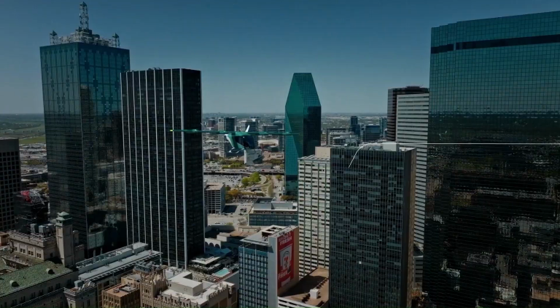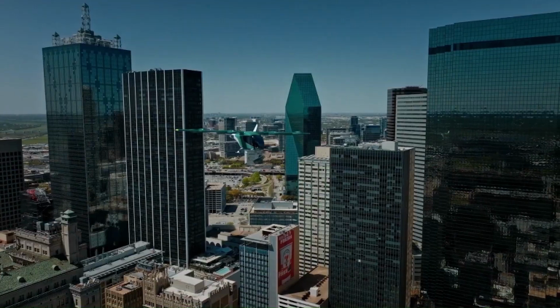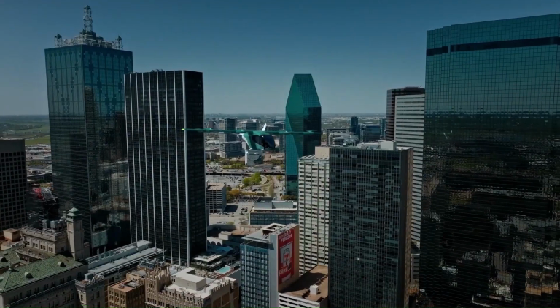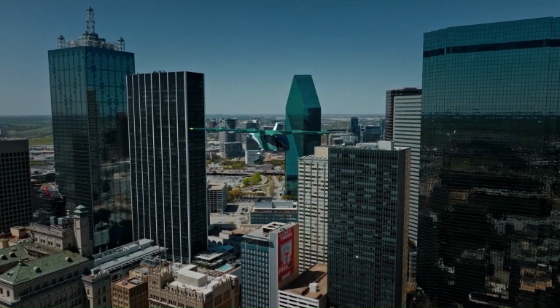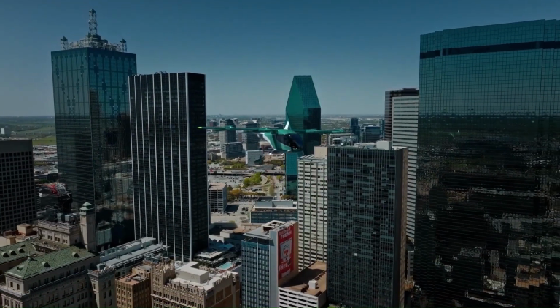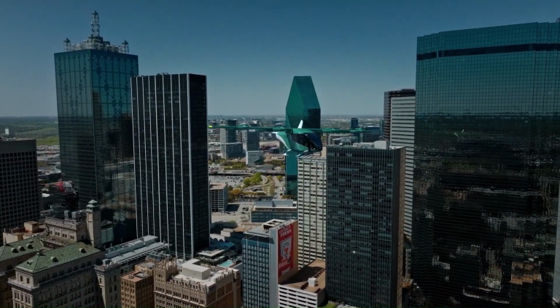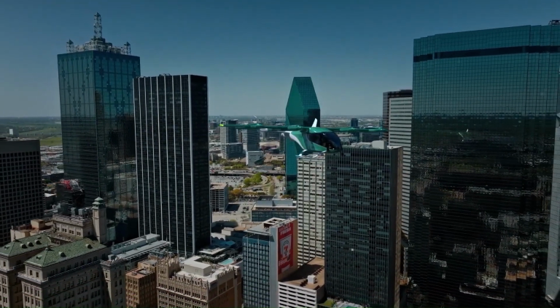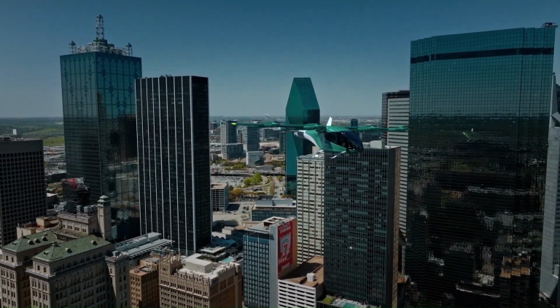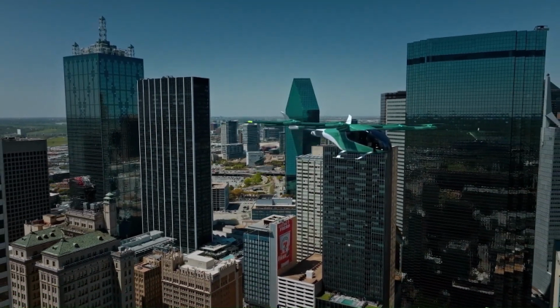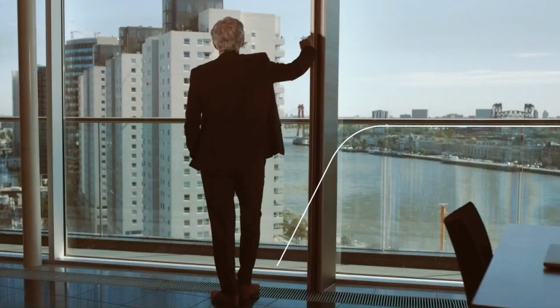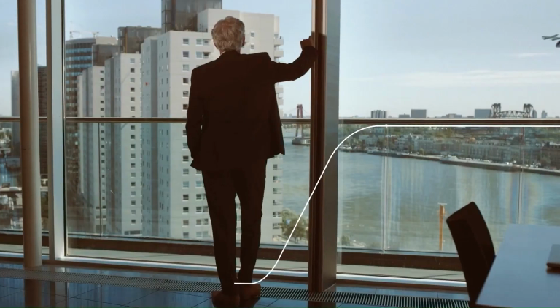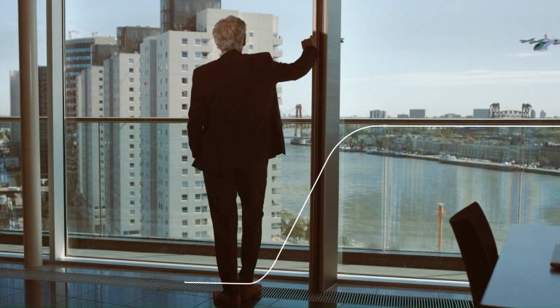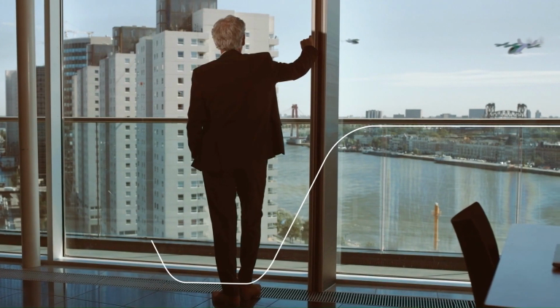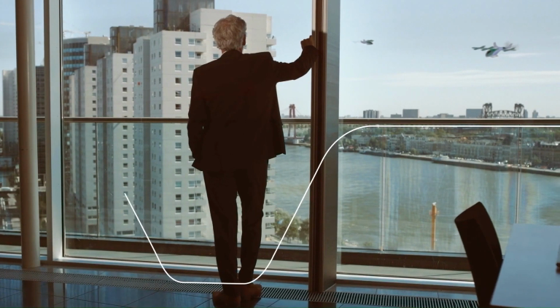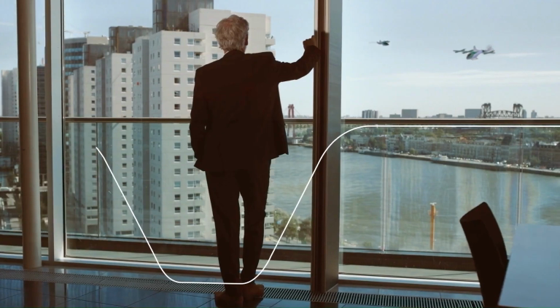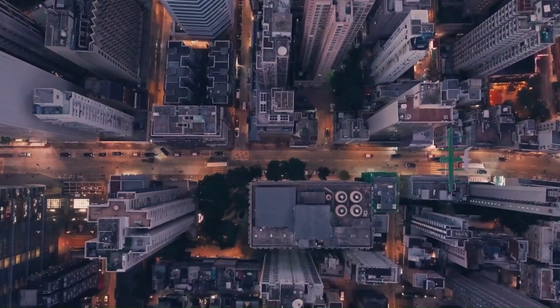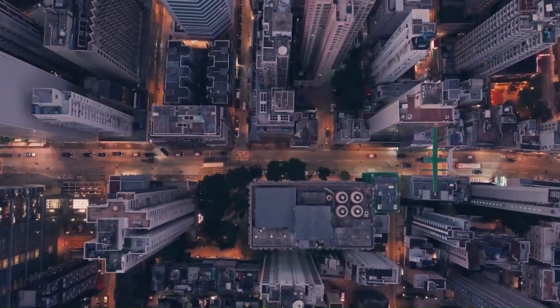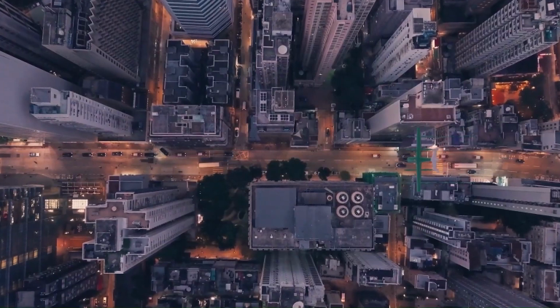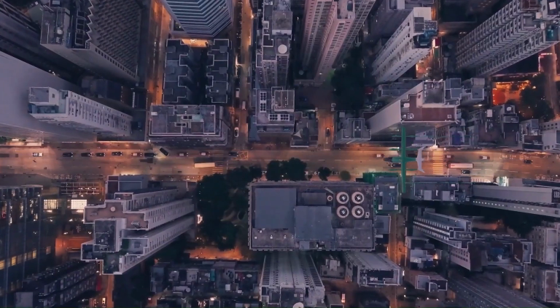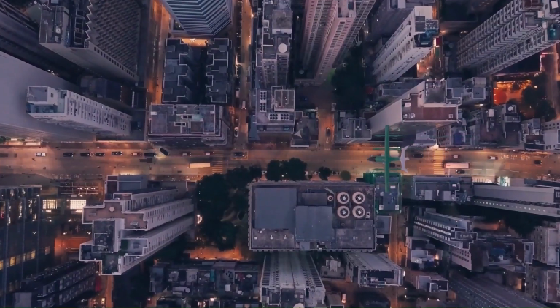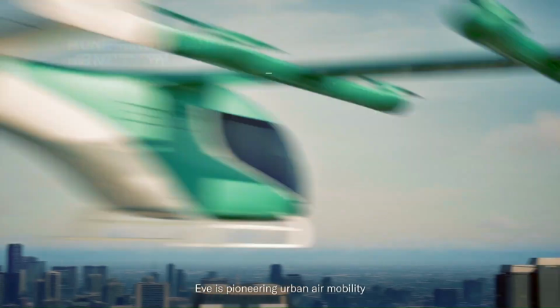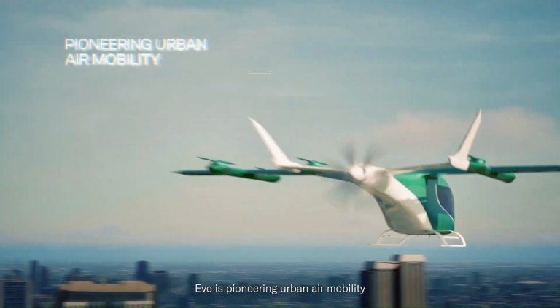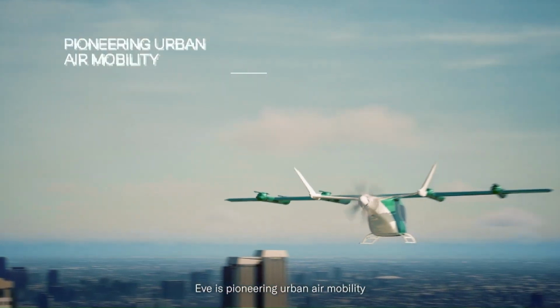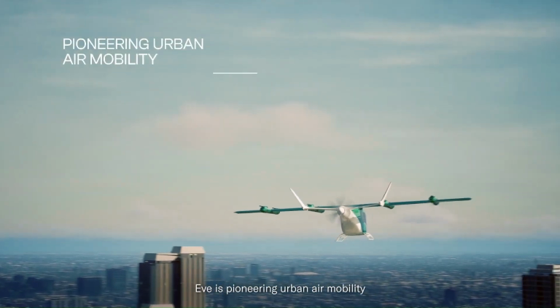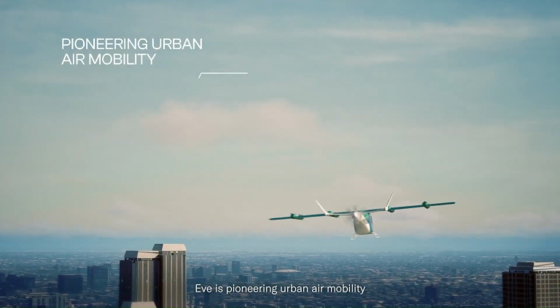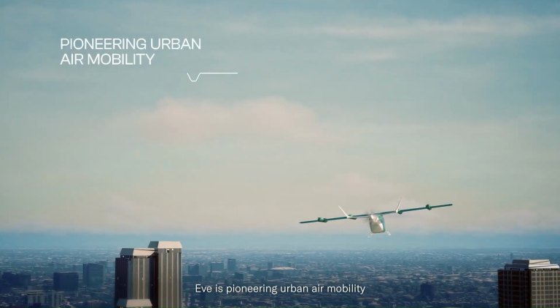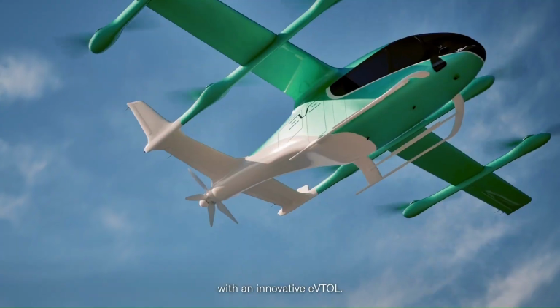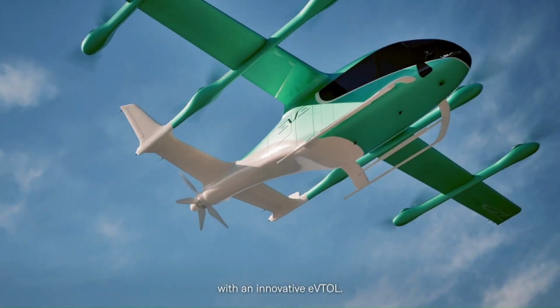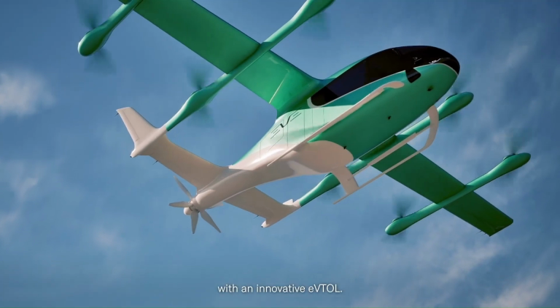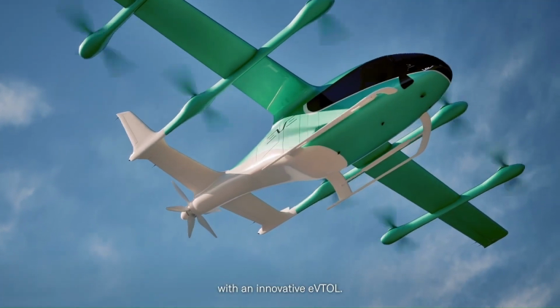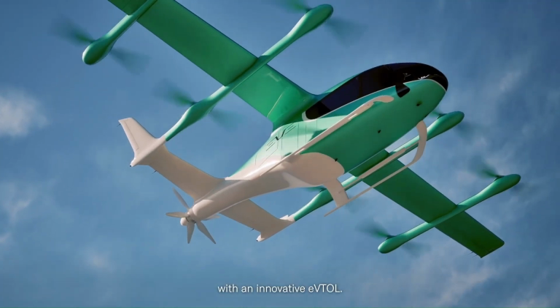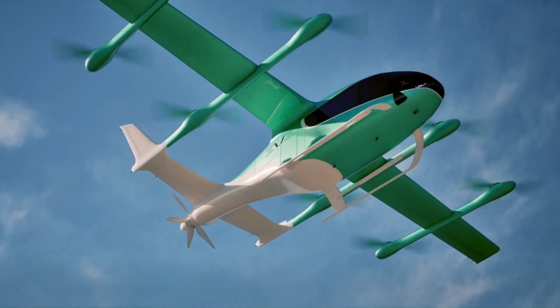The streamlined fuselage, sculpted for minimal drag, hints at the silent power of its electric propulsion system. Designed for urban air mobility, it merges cutting-edge technology with sustainability, offering a high-speed, low-emission alternative to ground transport.